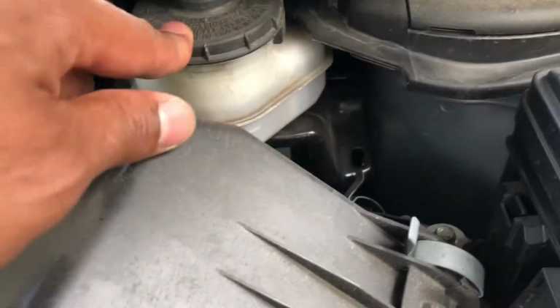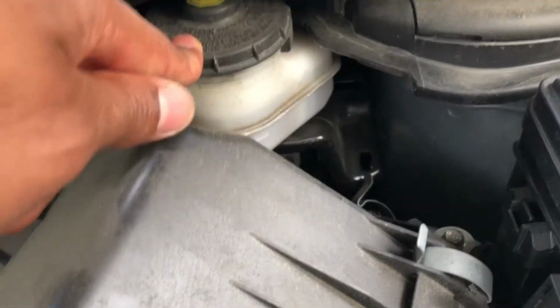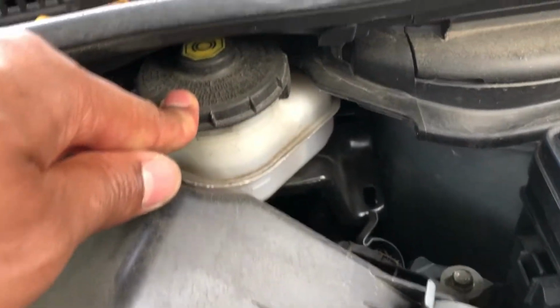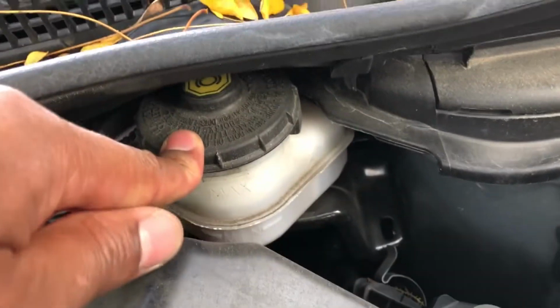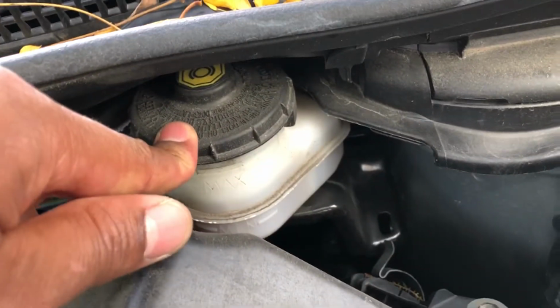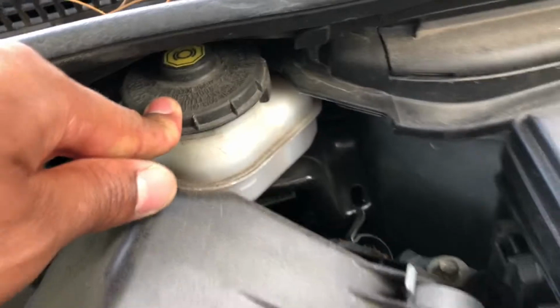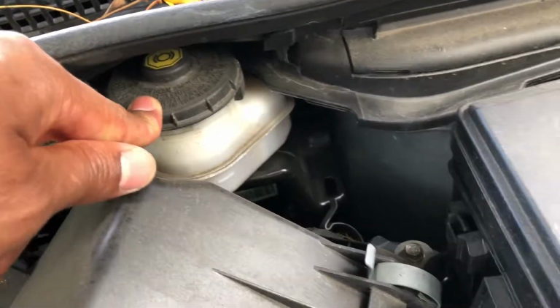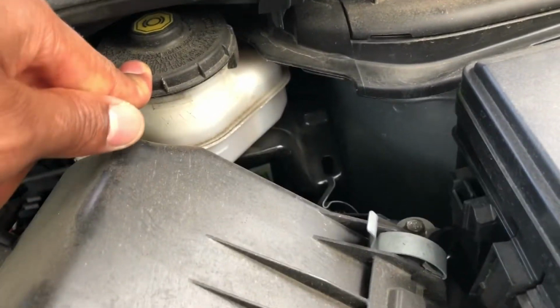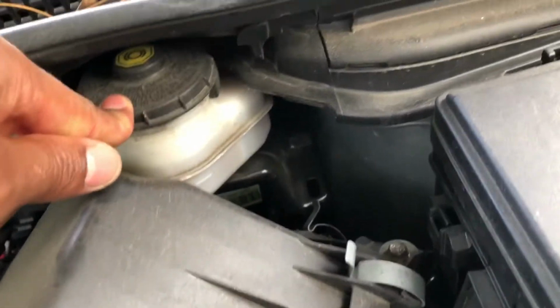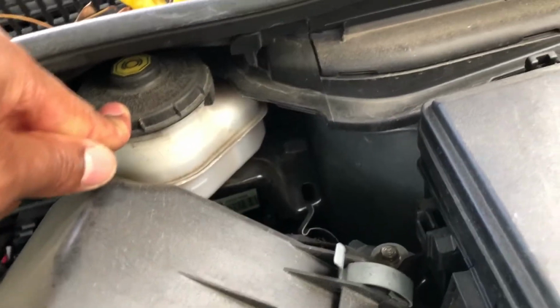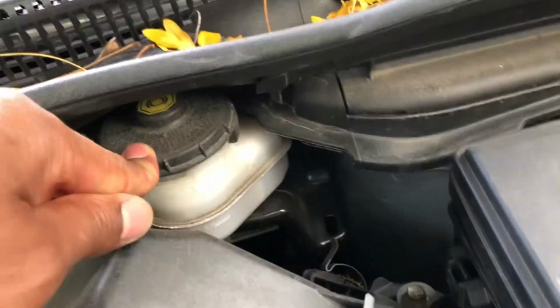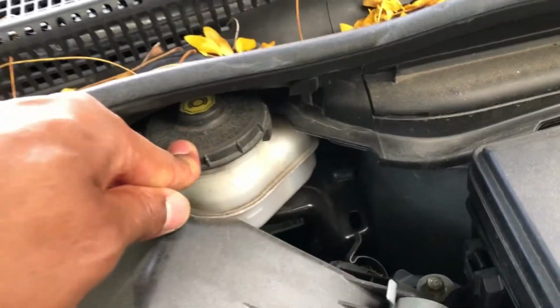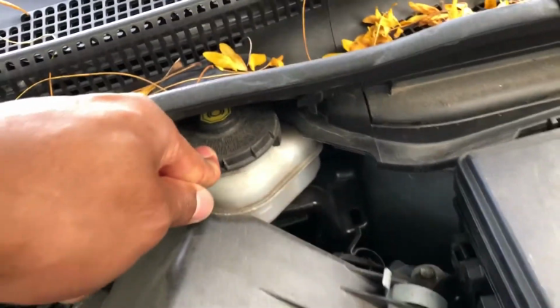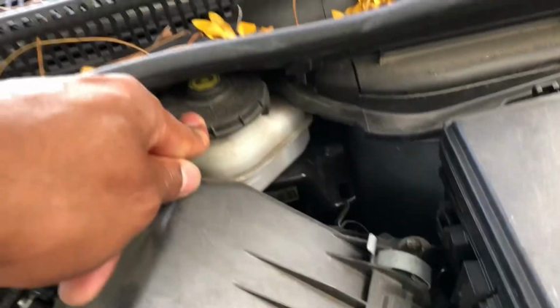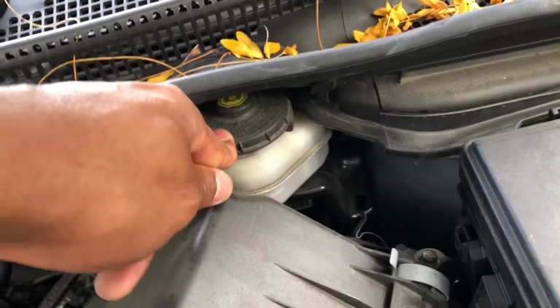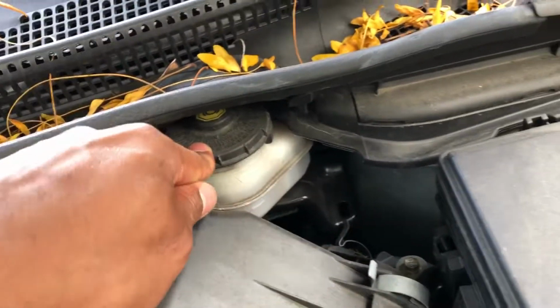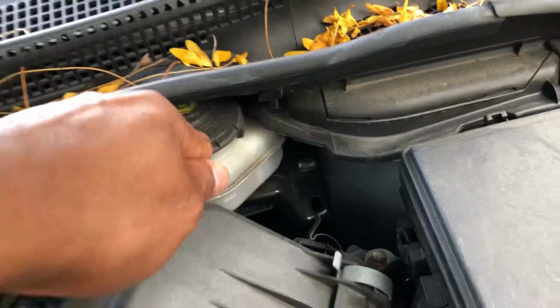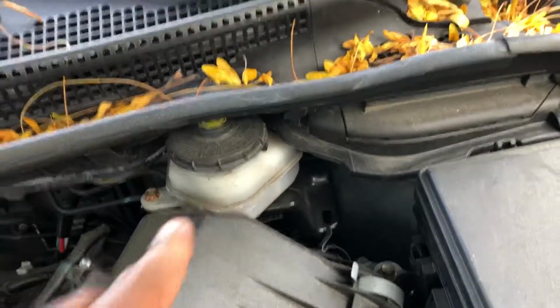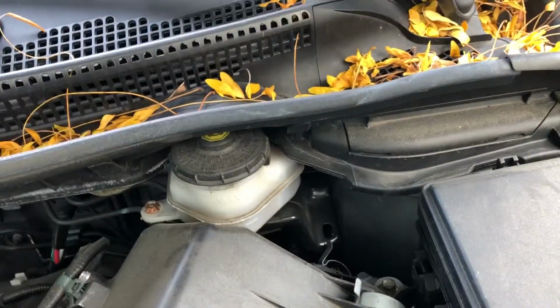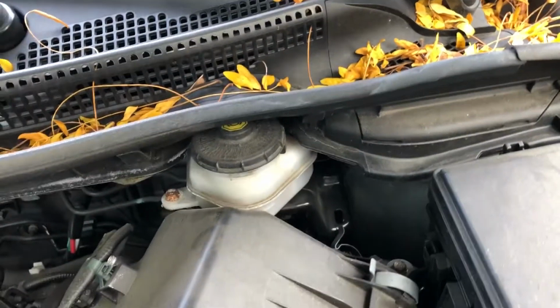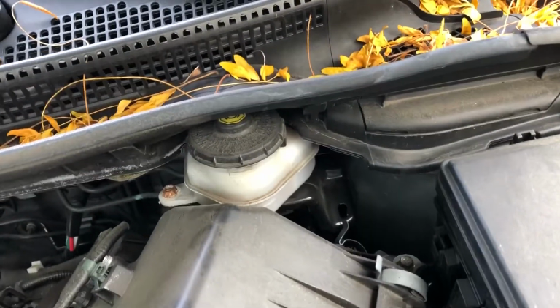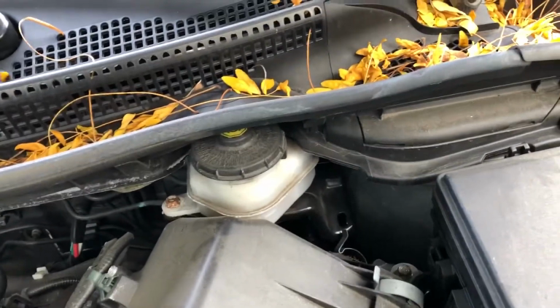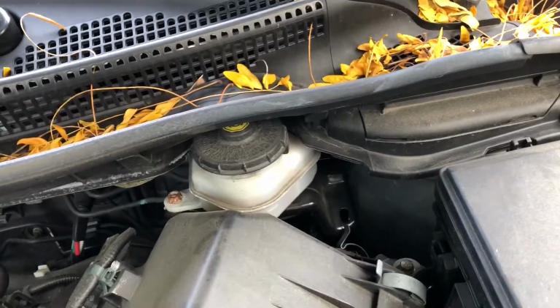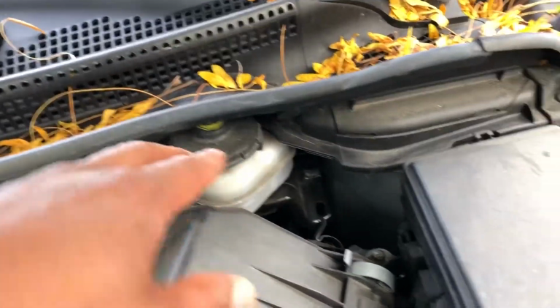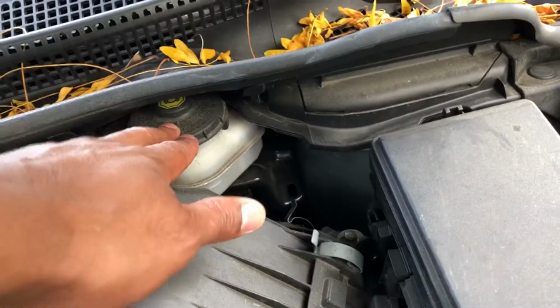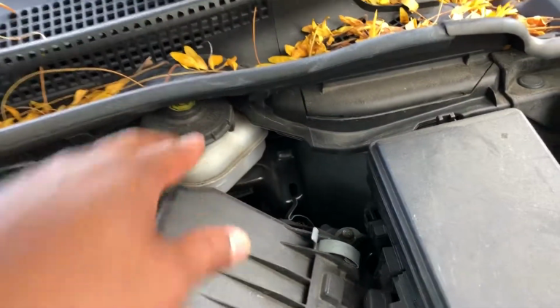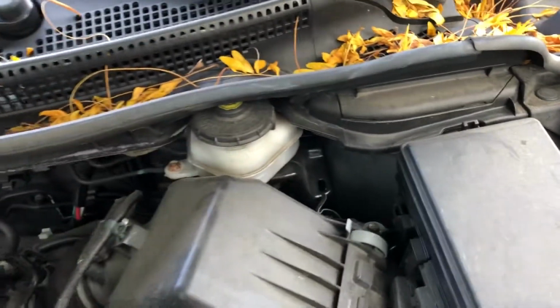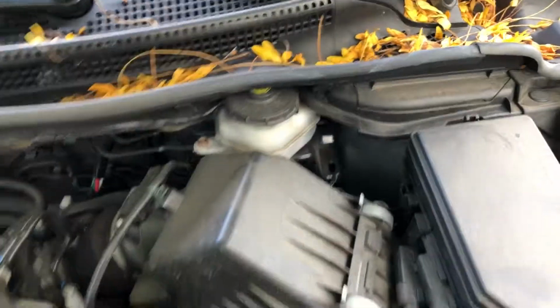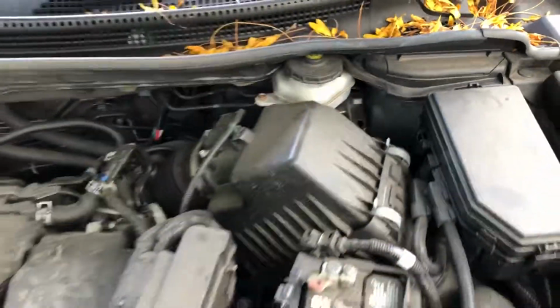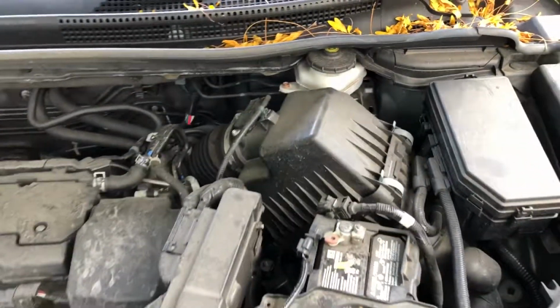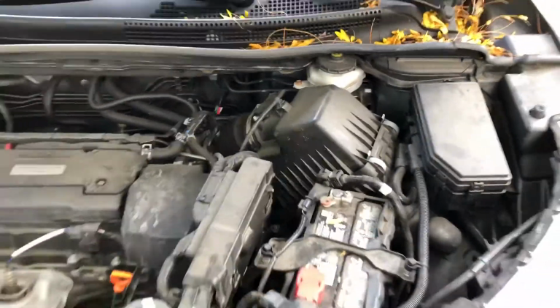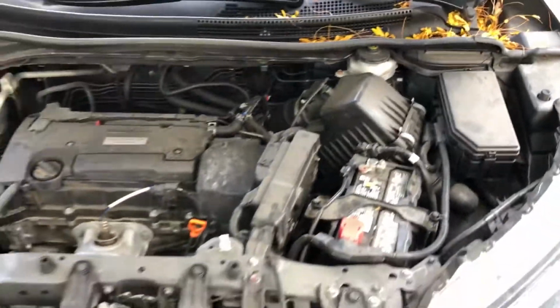This is the brake fluid — this is where brake fluid is added. Make sure you have the correct brake fluid and read your user manual. This is where you add brake fluid in the Honda CR-V 2016. Let me know if you have any questions. Thanks a lot for watching.